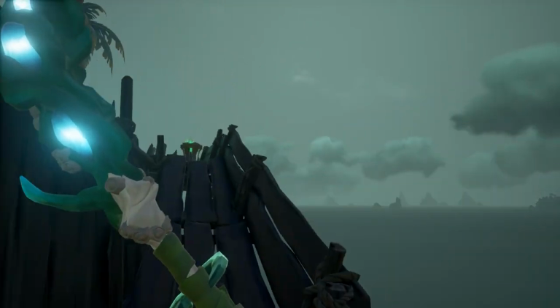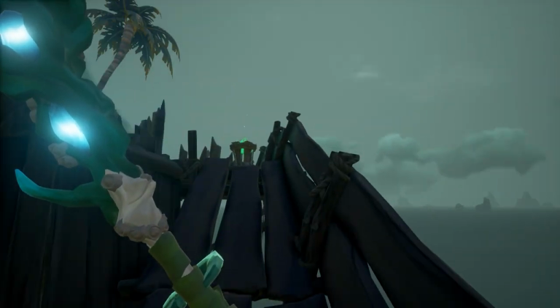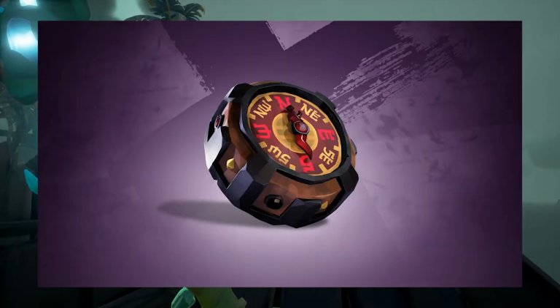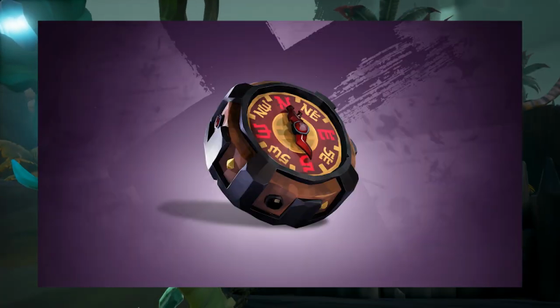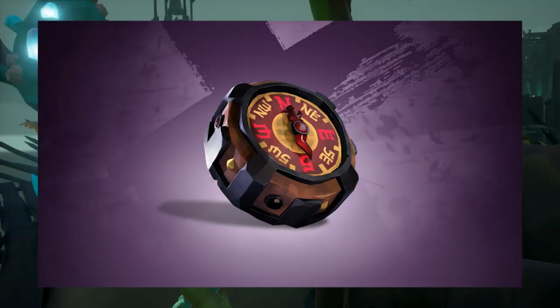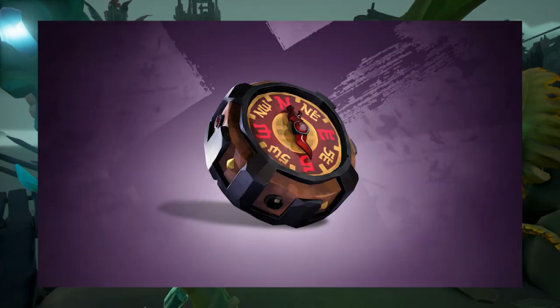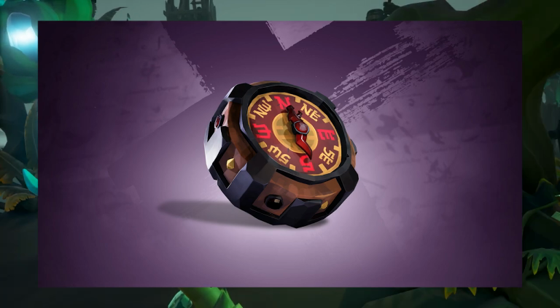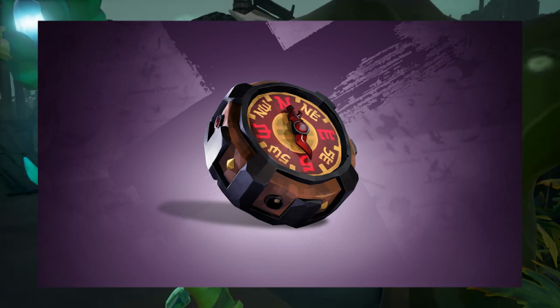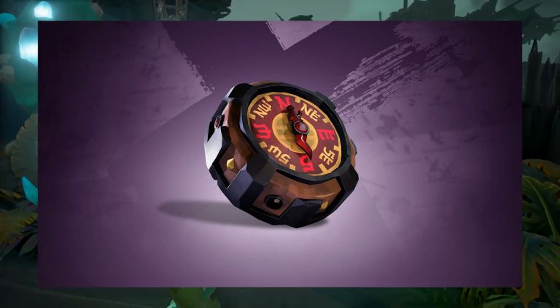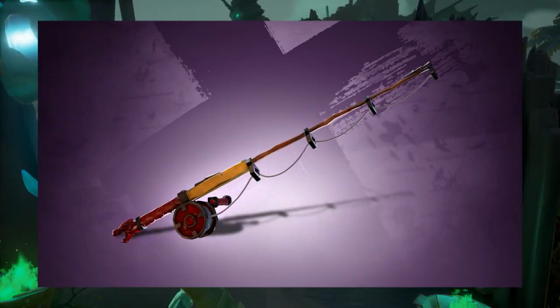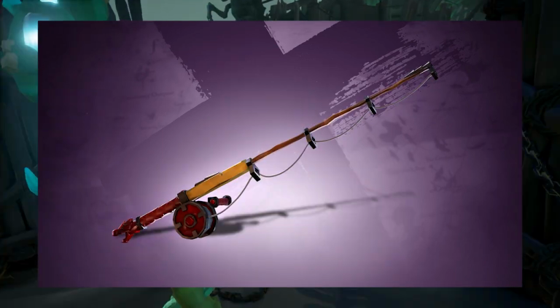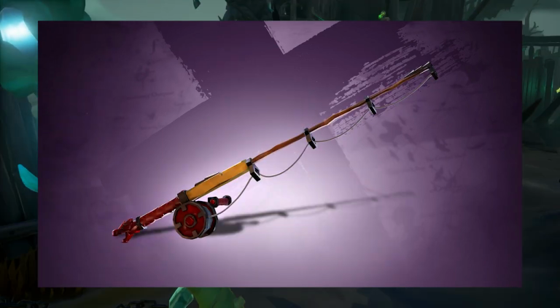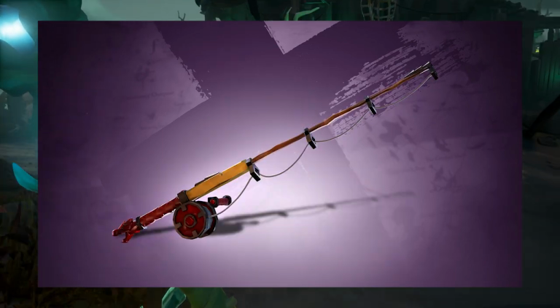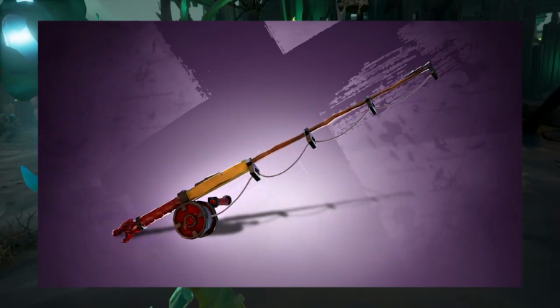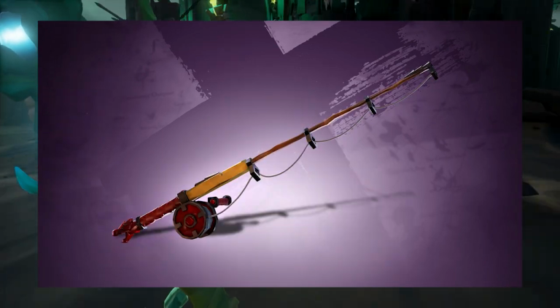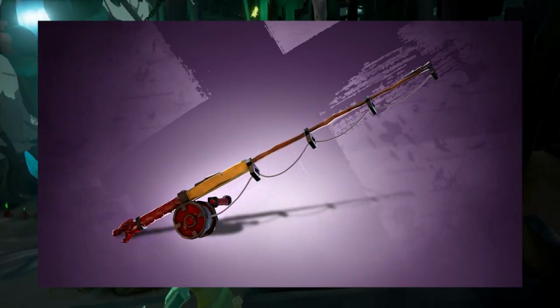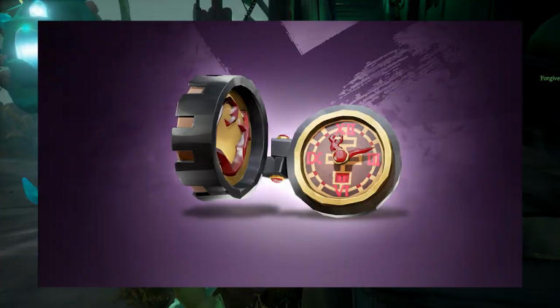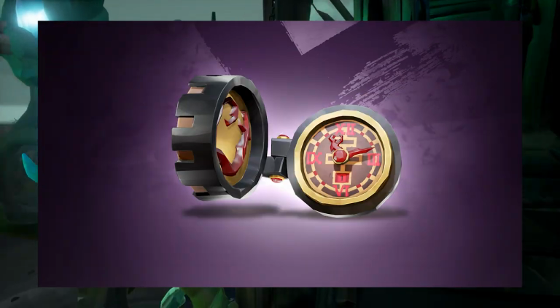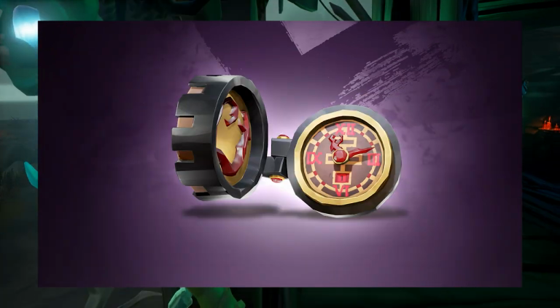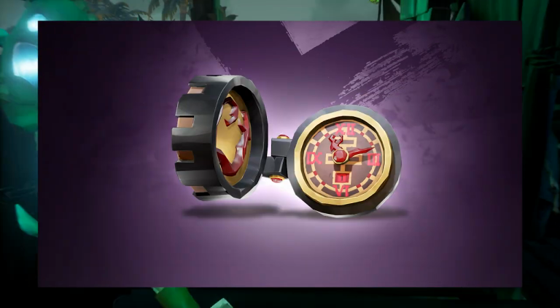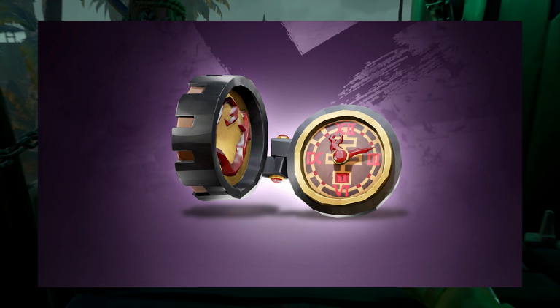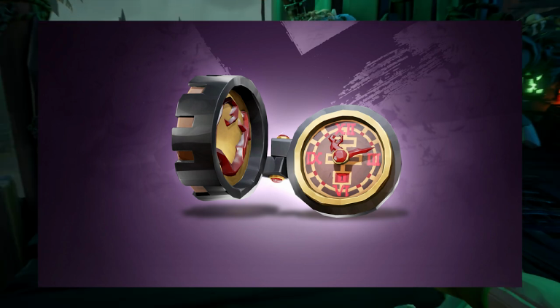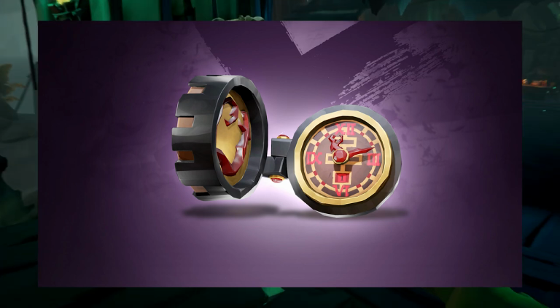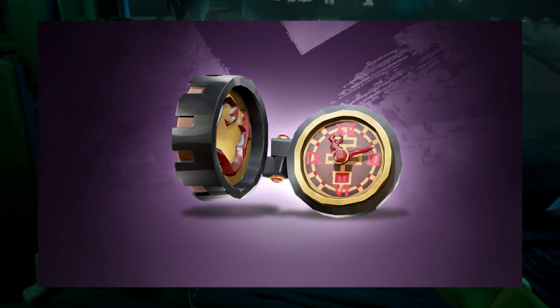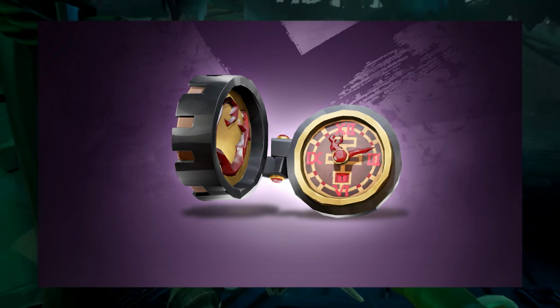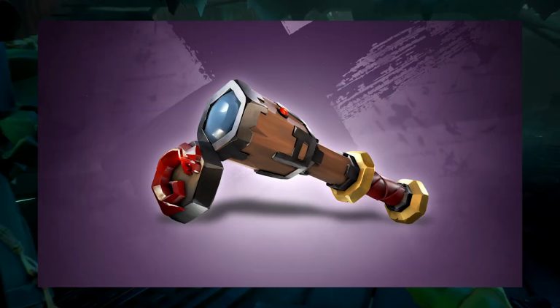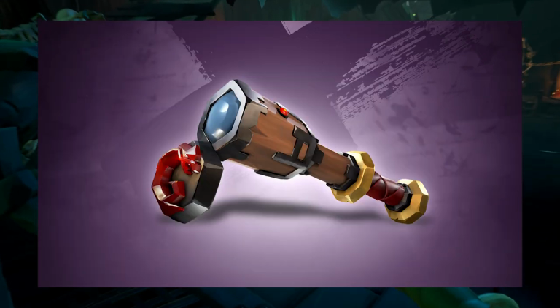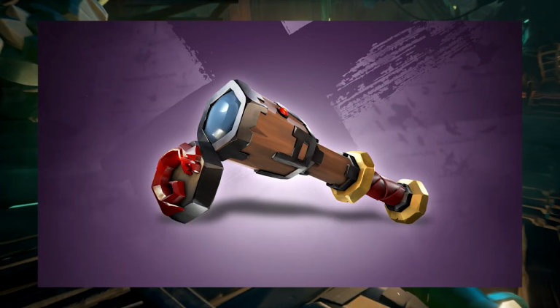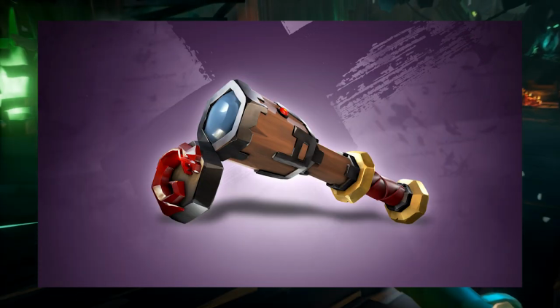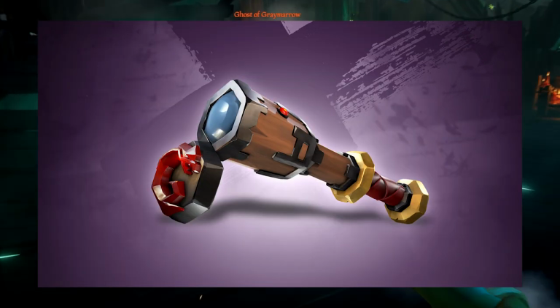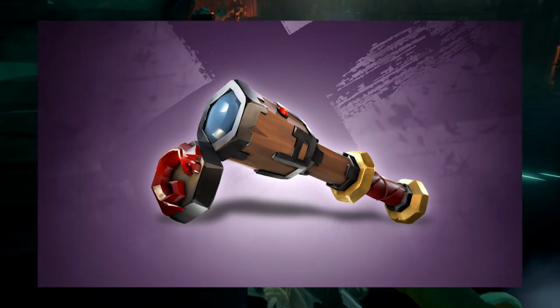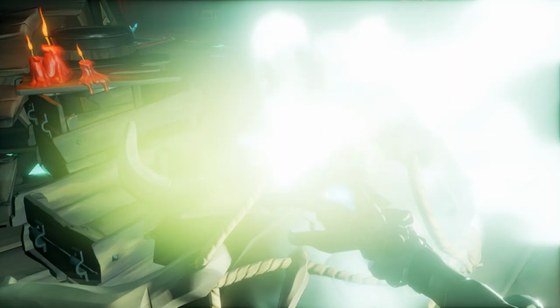For this drop: one hour will get you the Eastern Winds Ruby Compass, two hours will get you the Eastern Winds Ruby Fishing Rod, three hours will get you the Eastern Winds Ruby Pocket Watch, and four hours will get you the Eastern Winds Ruby Spyglass.